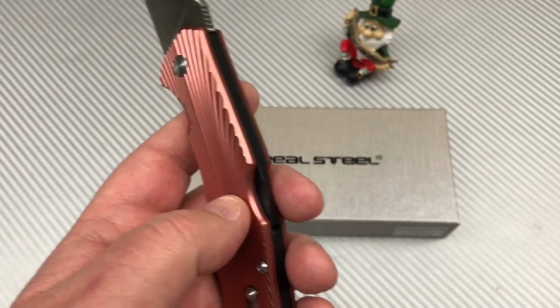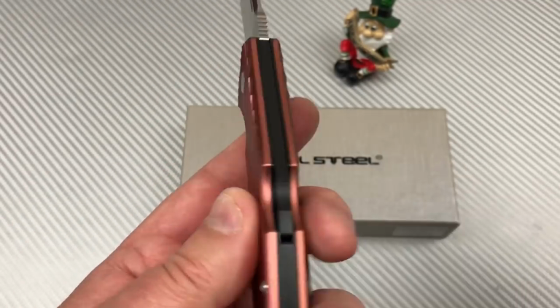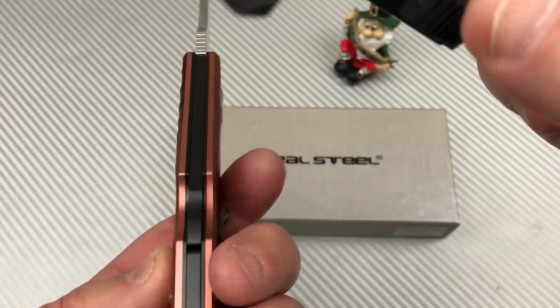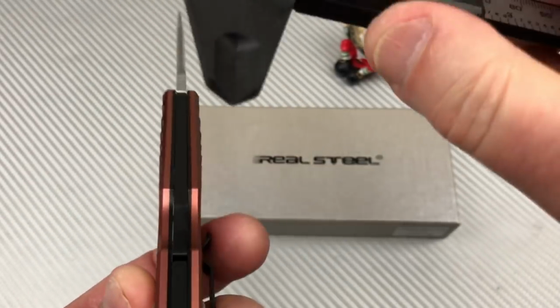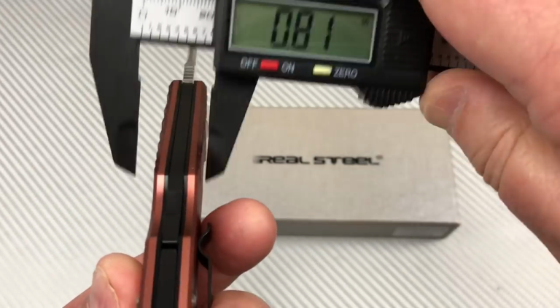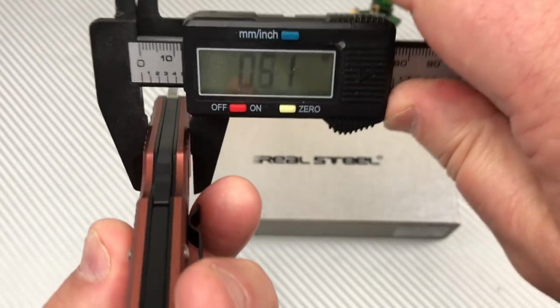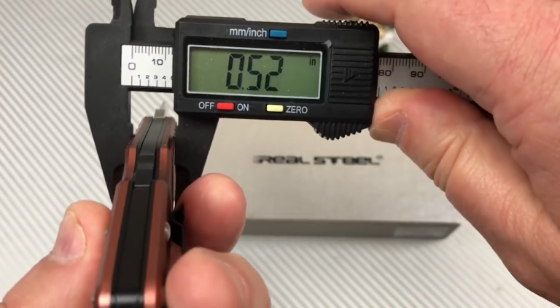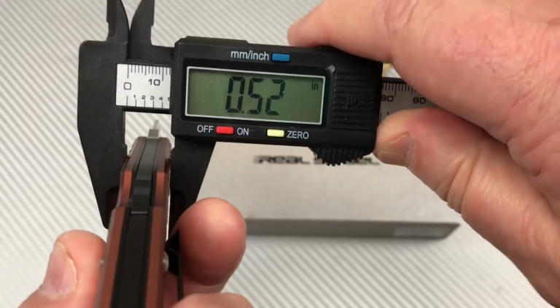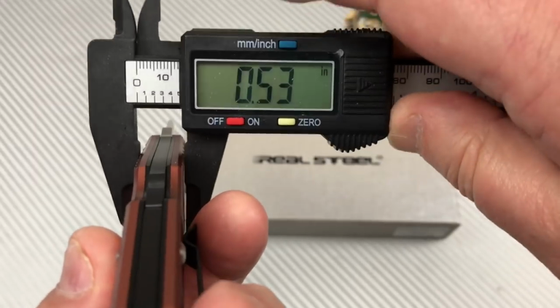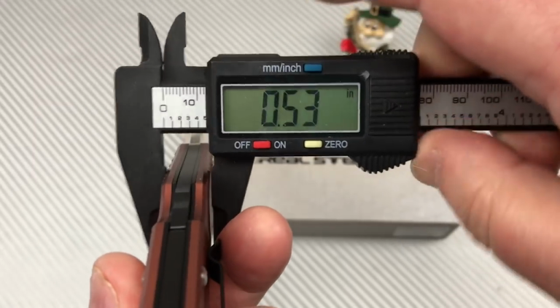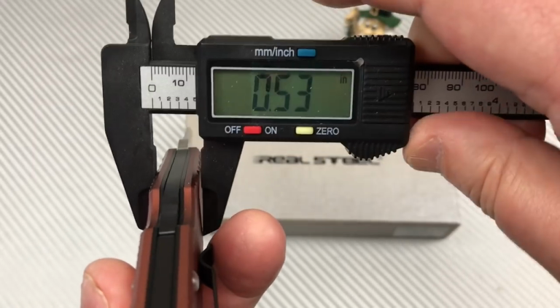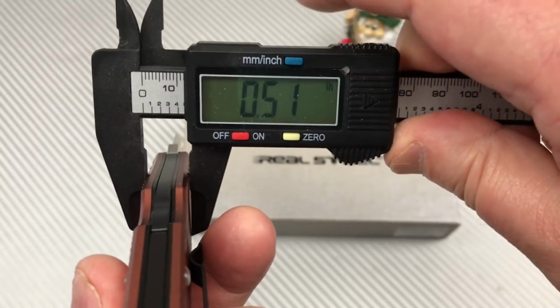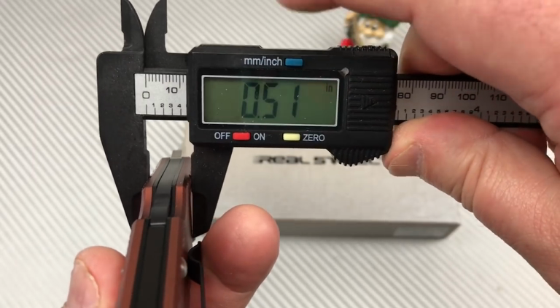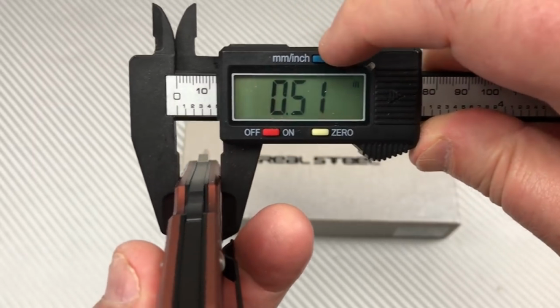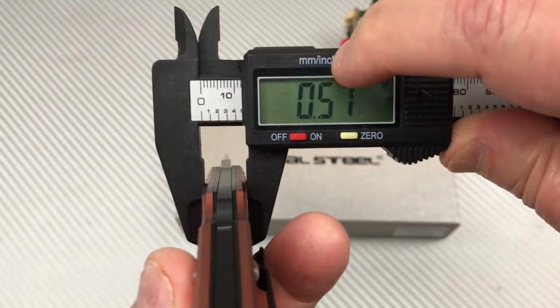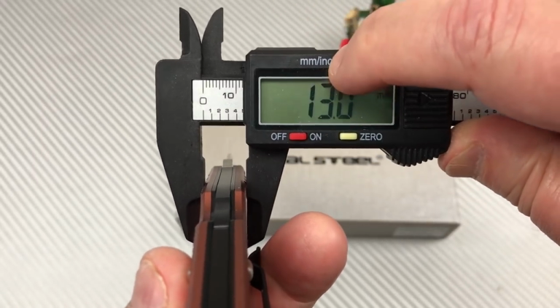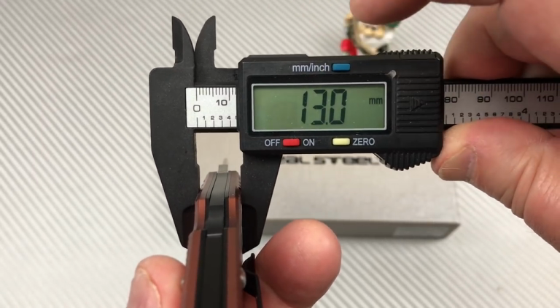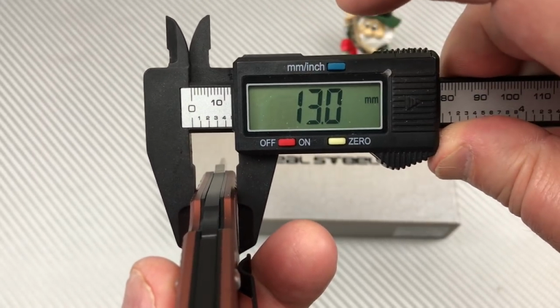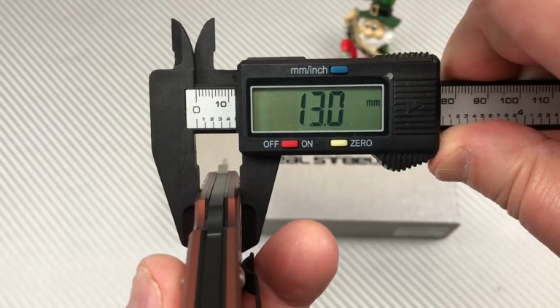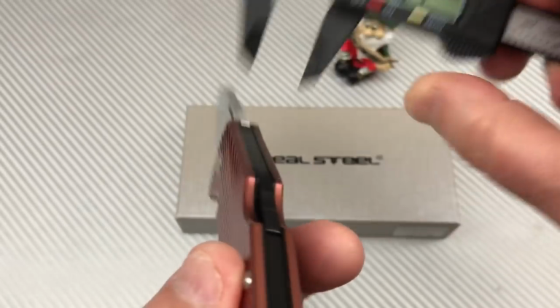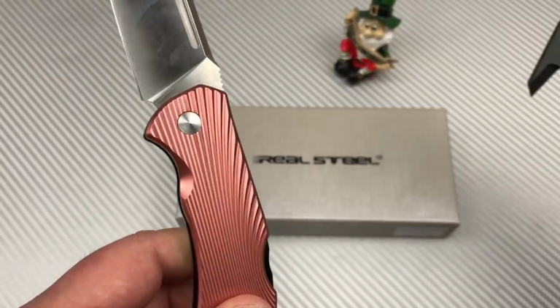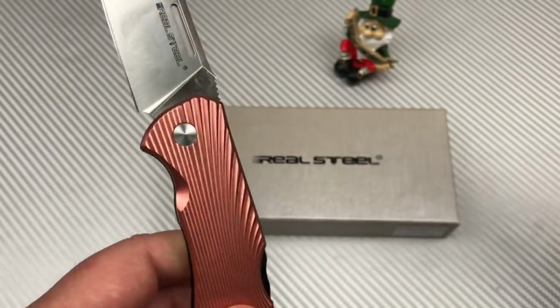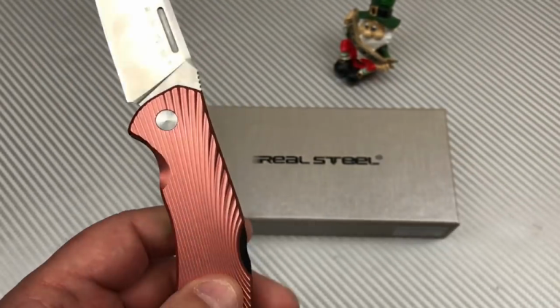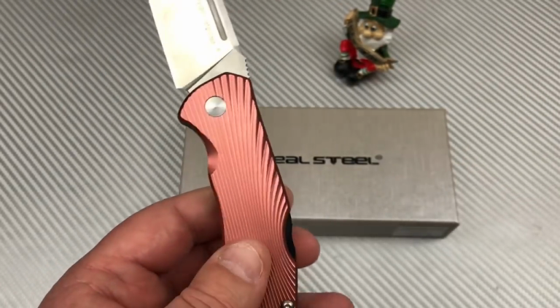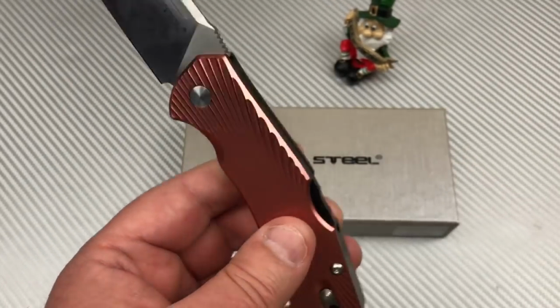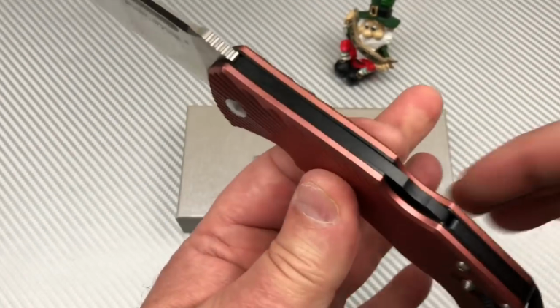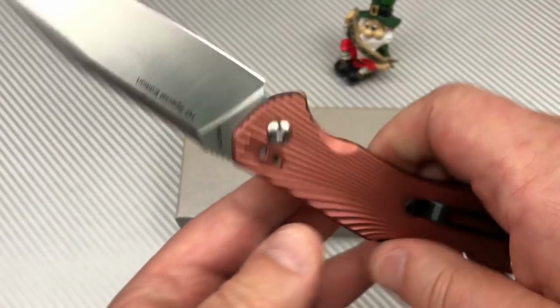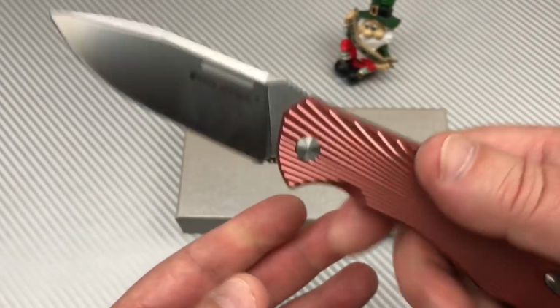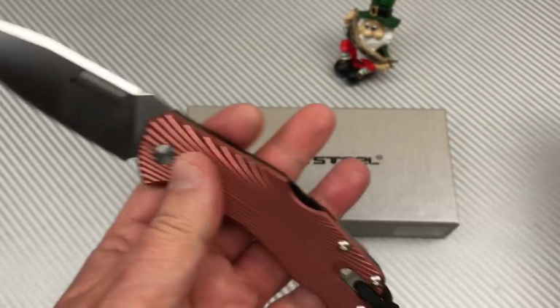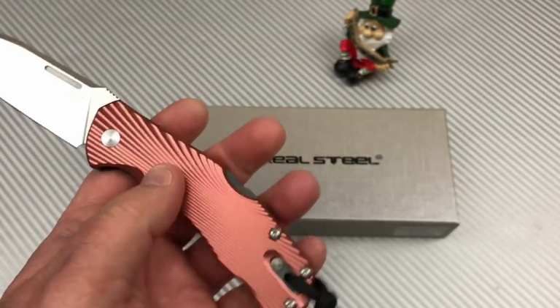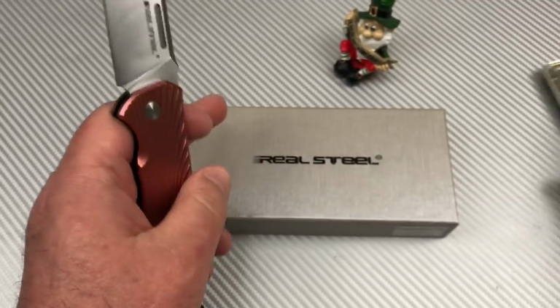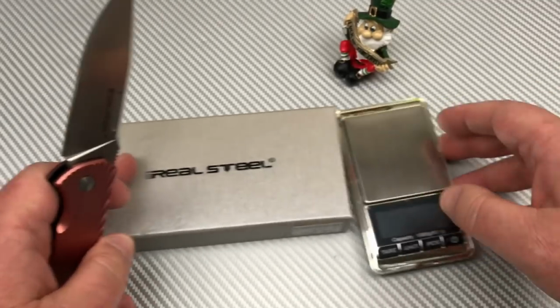How about this handle? About 0.52, 0.51 inches — 13 millimeters. That's not bad, about par for the course.